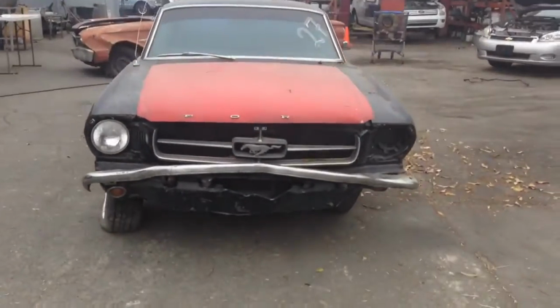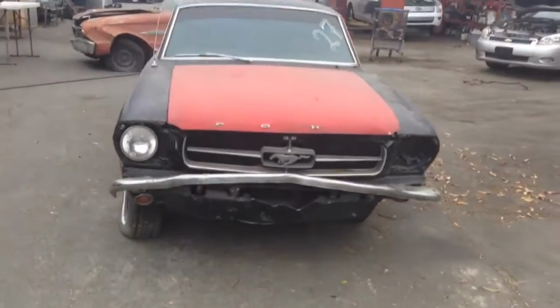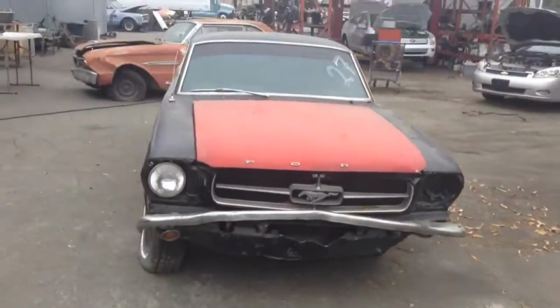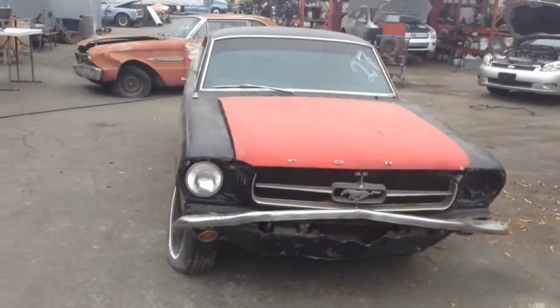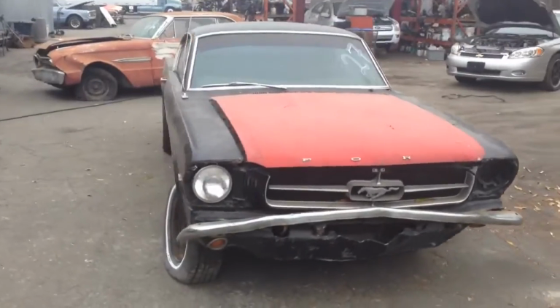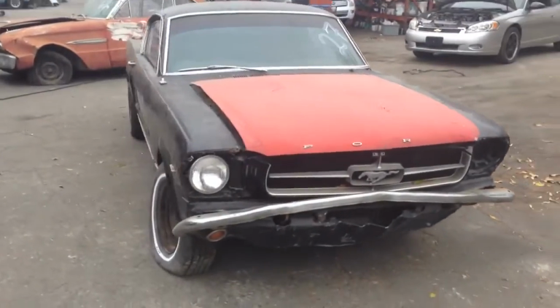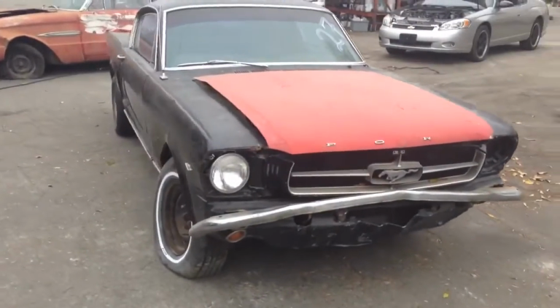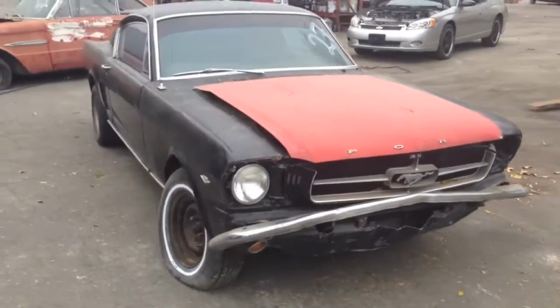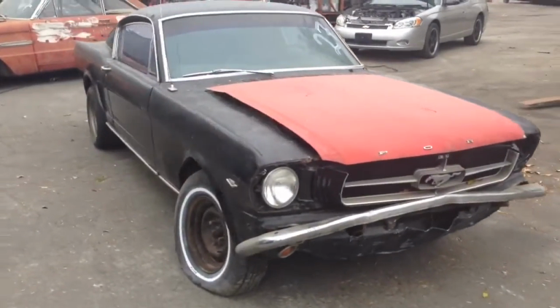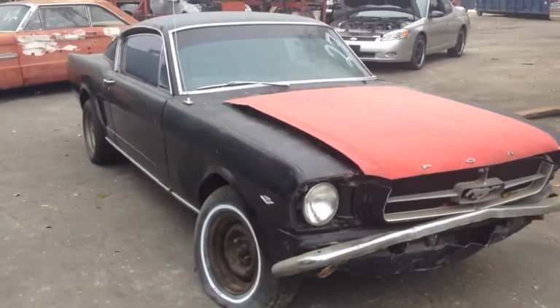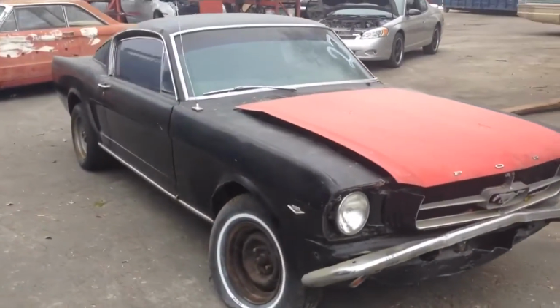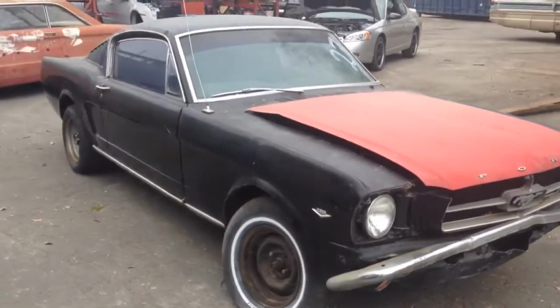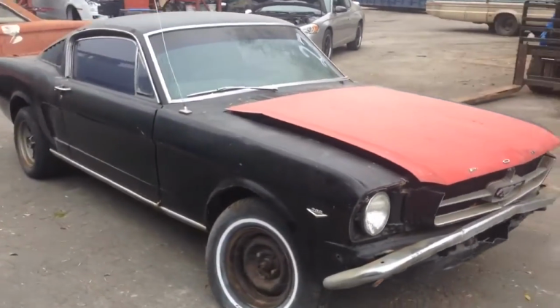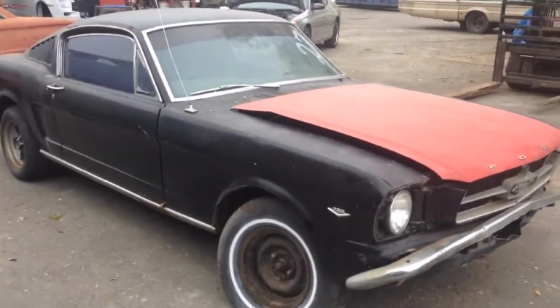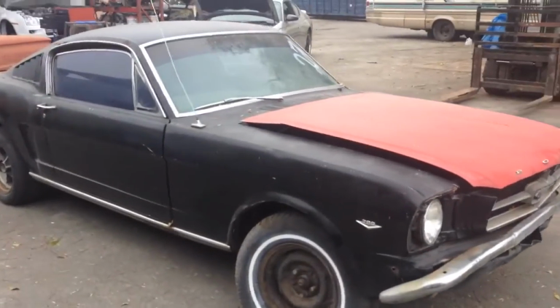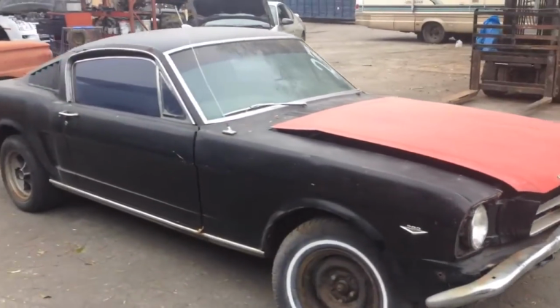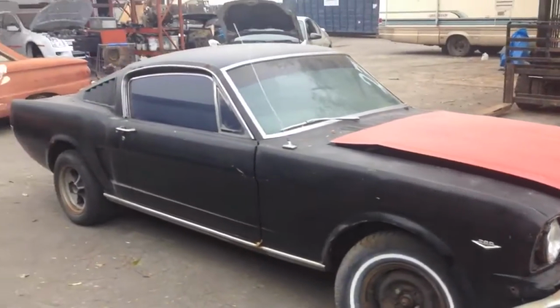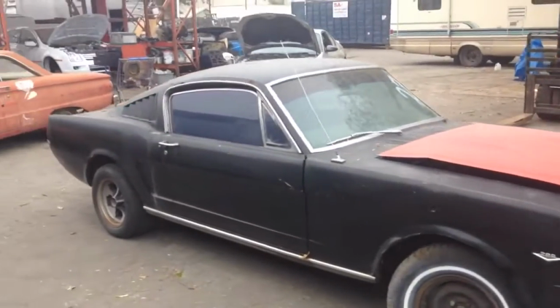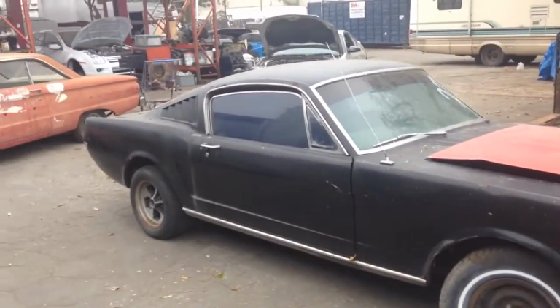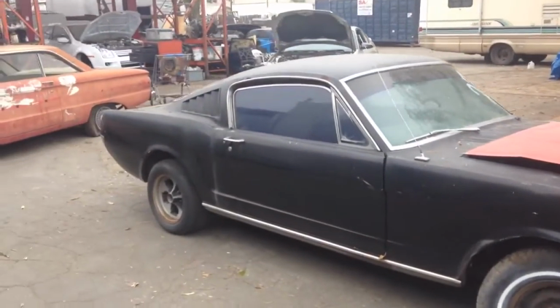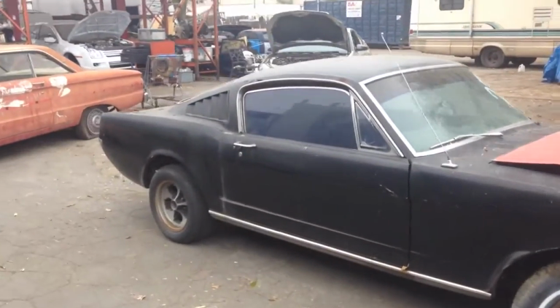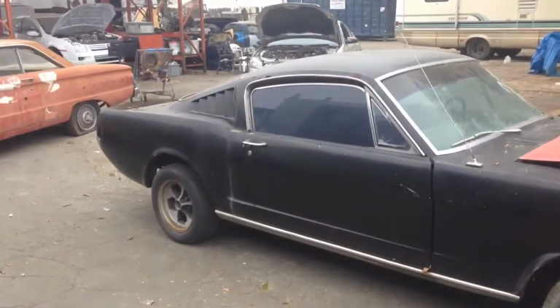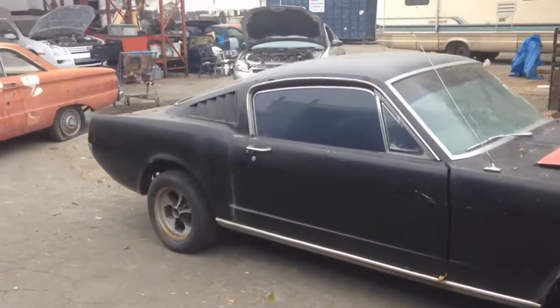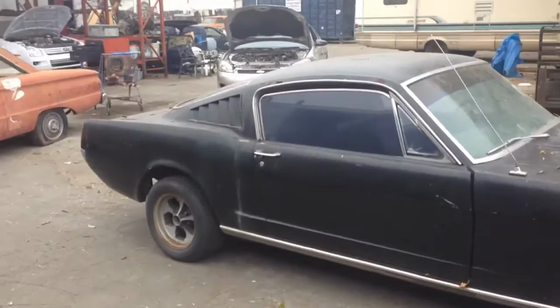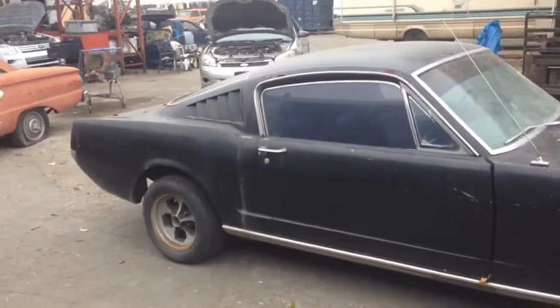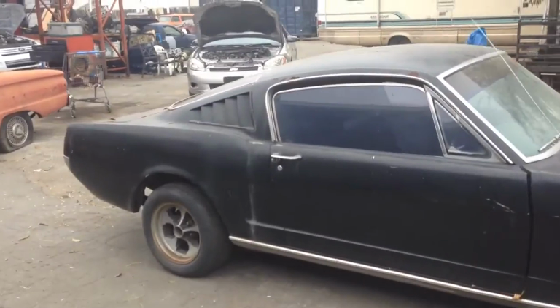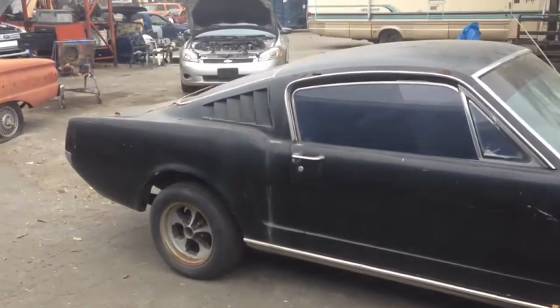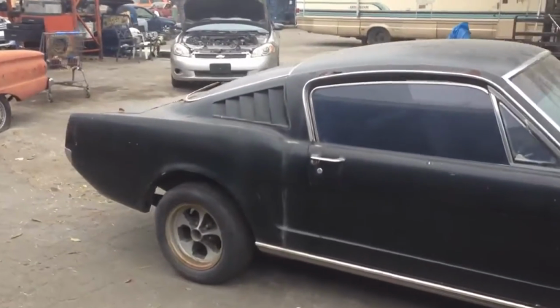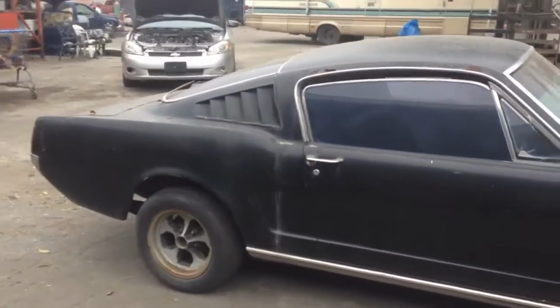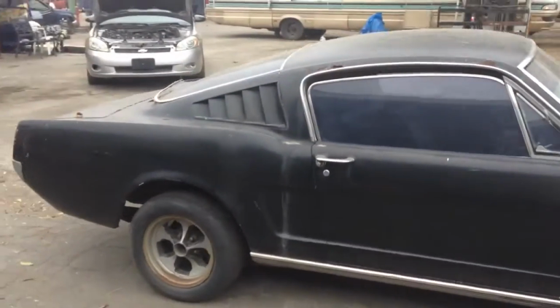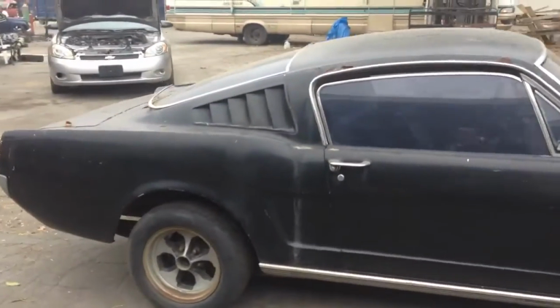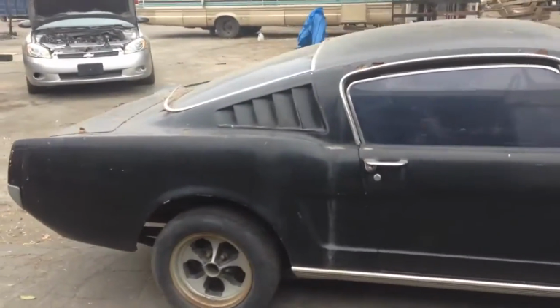Can somebody say front clip? Bye front end — that's what we want. We want the fastbacks.